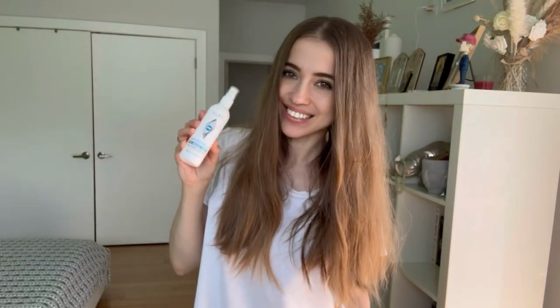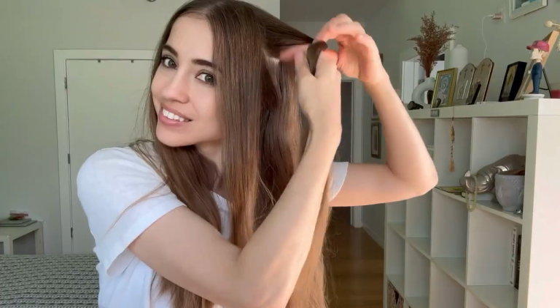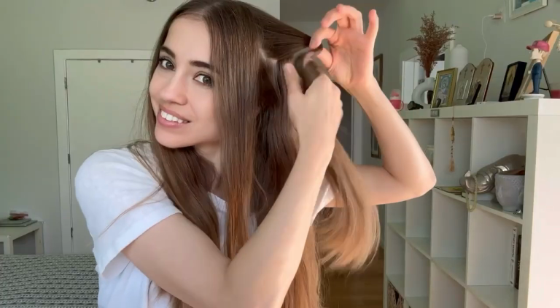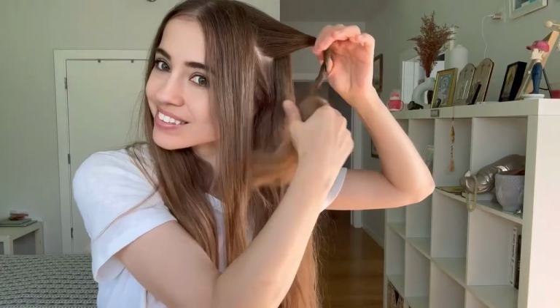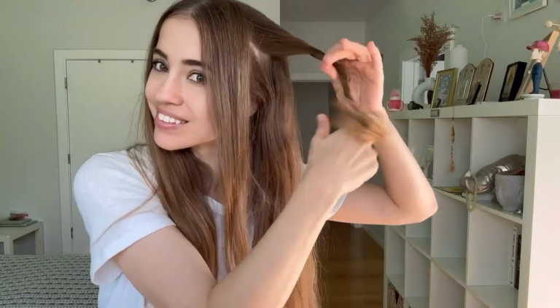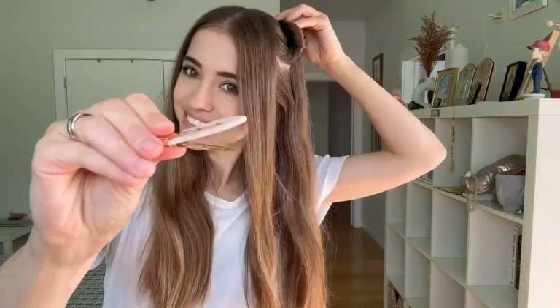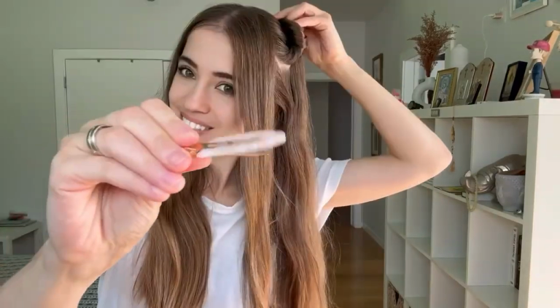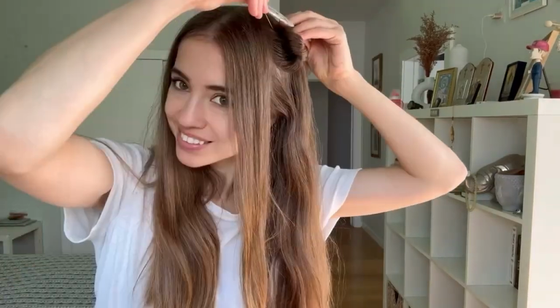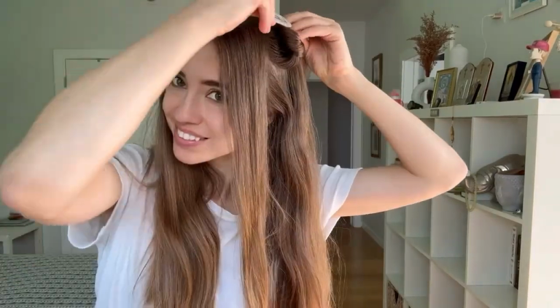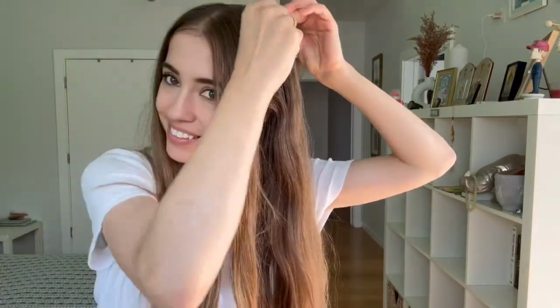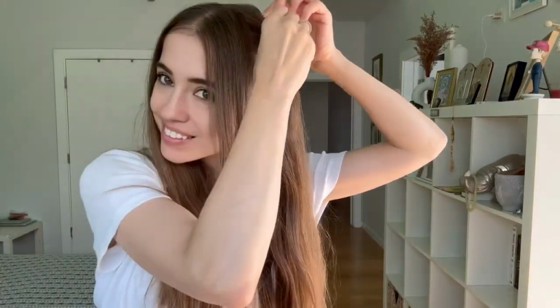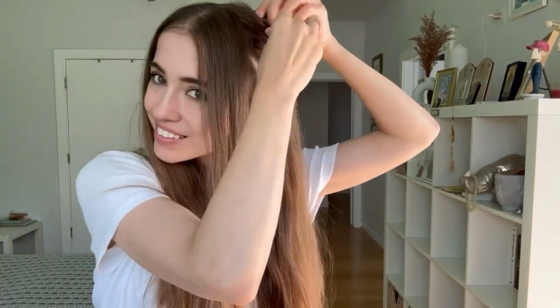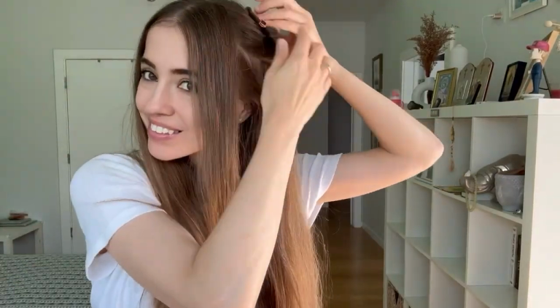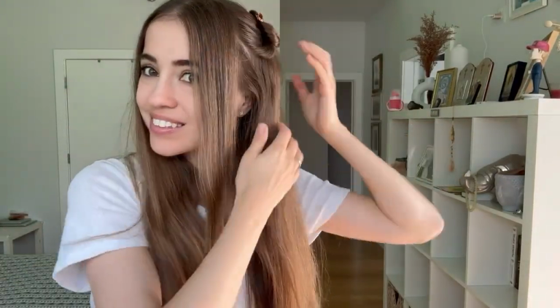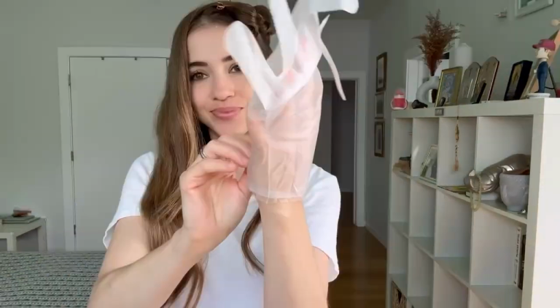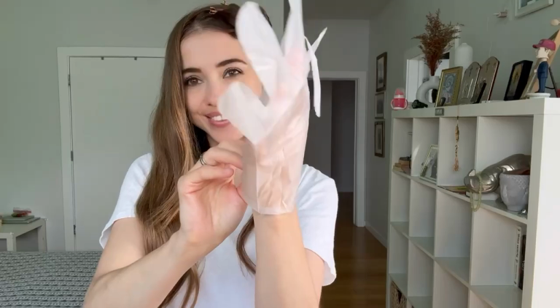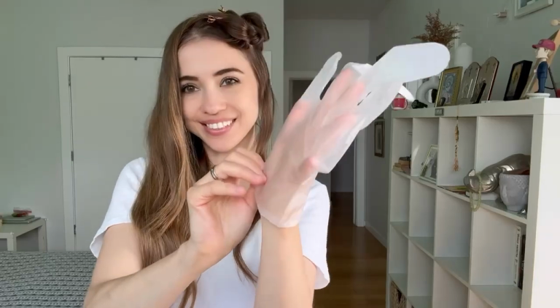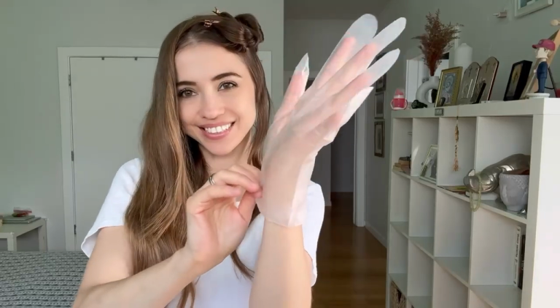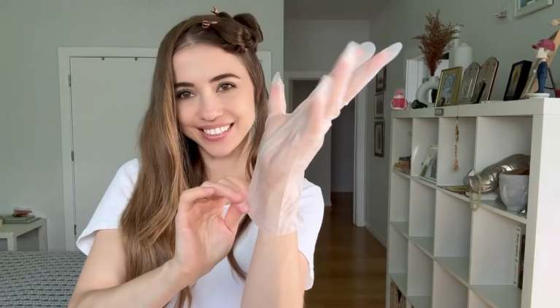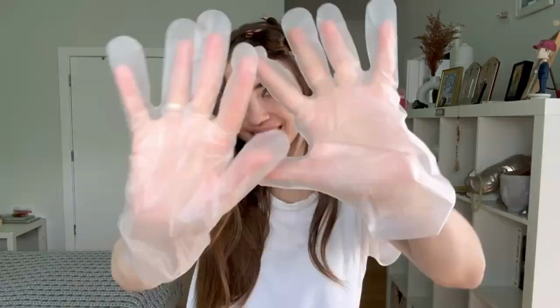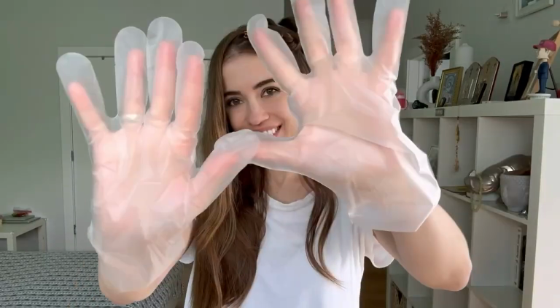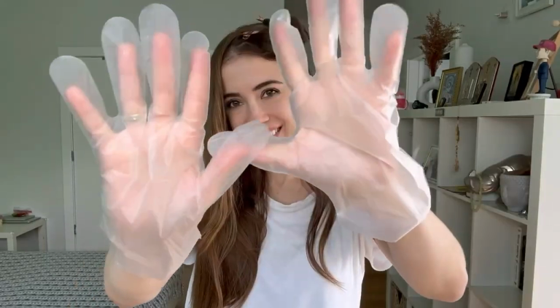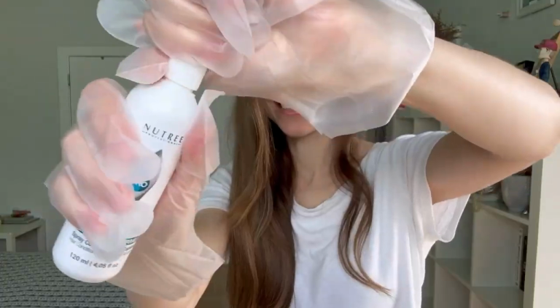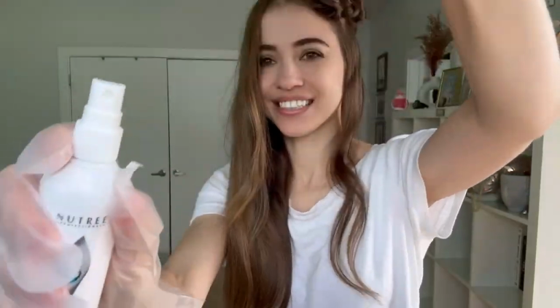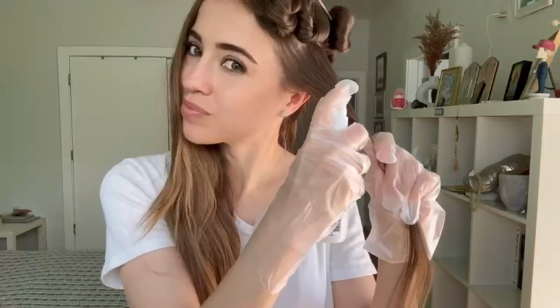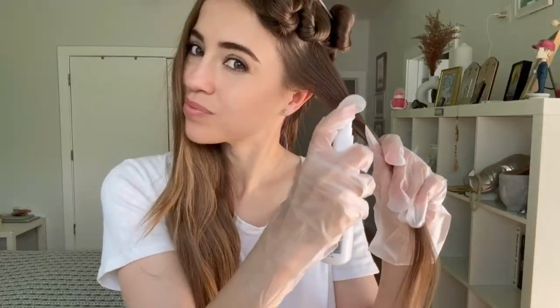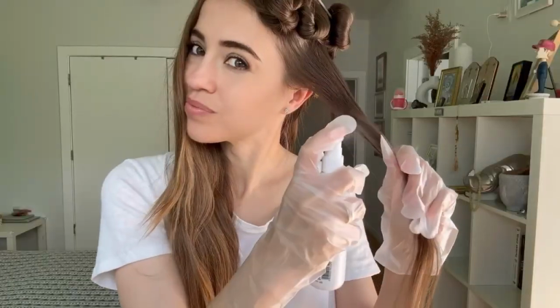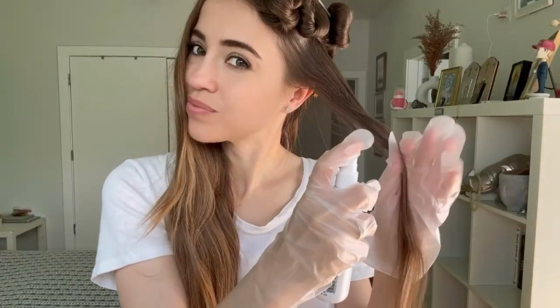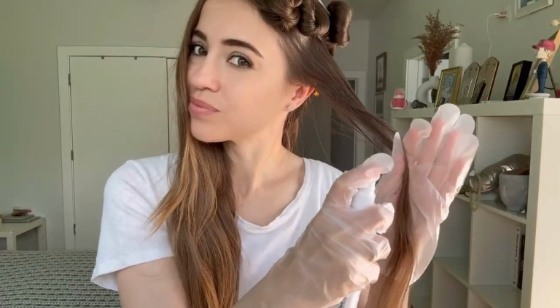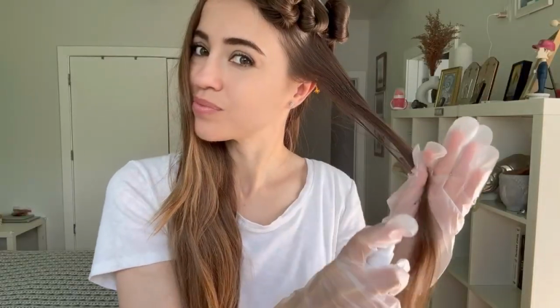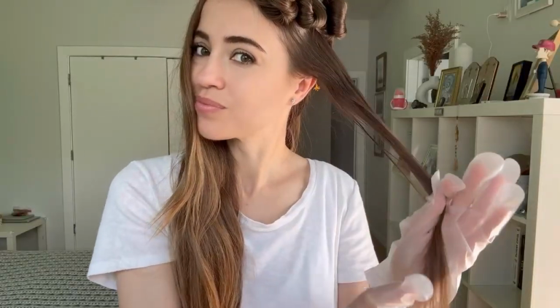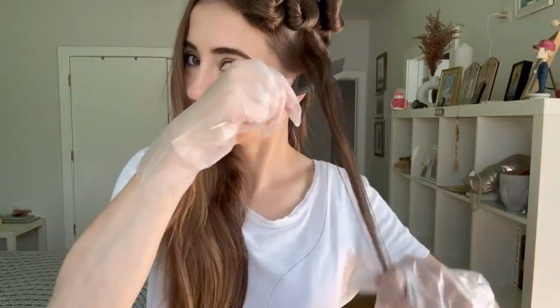Now let's apply the Gel Keratin Spray. For the best results, spray it directly onto the strands, working your way section by section. Make sure to apply it close to the hair to avoid wastage and ensure even distribution.